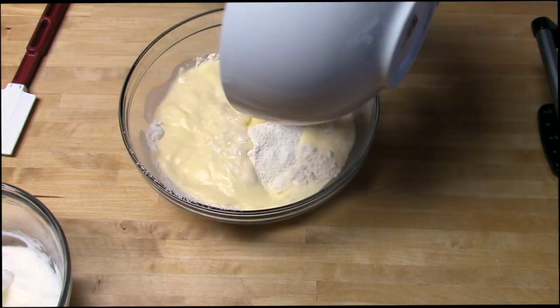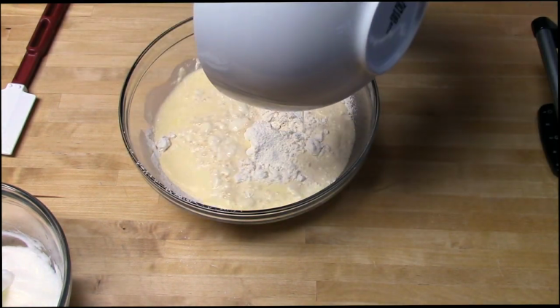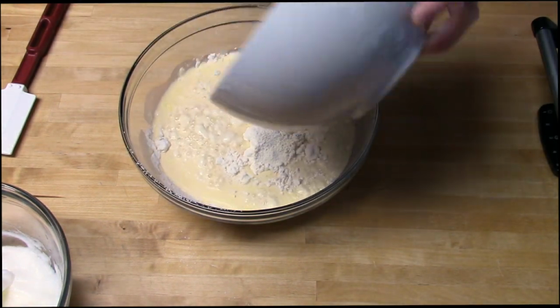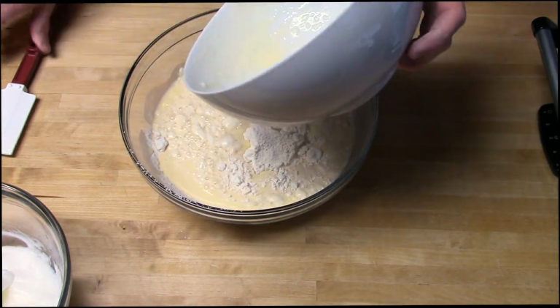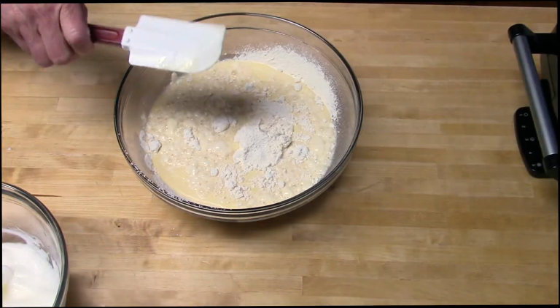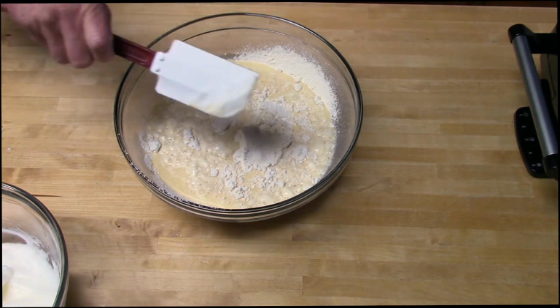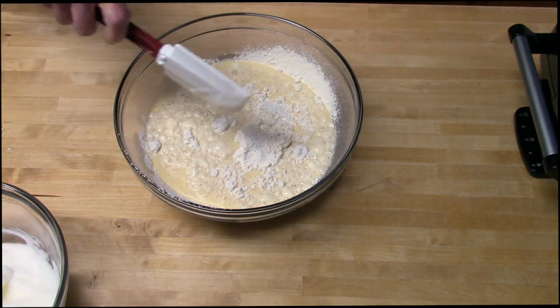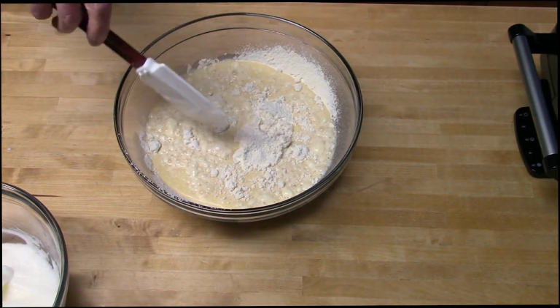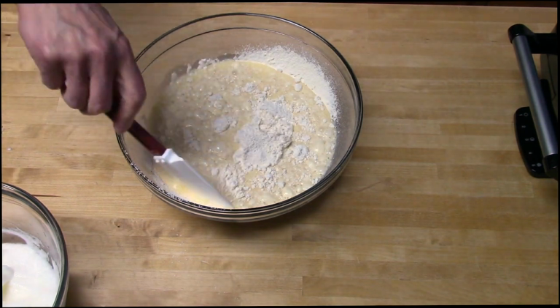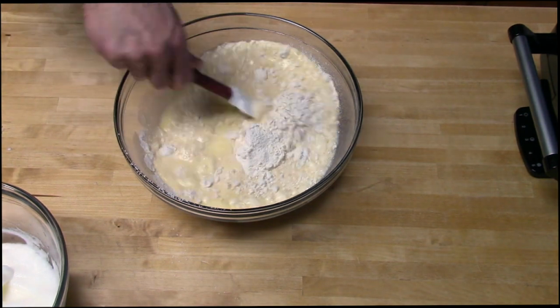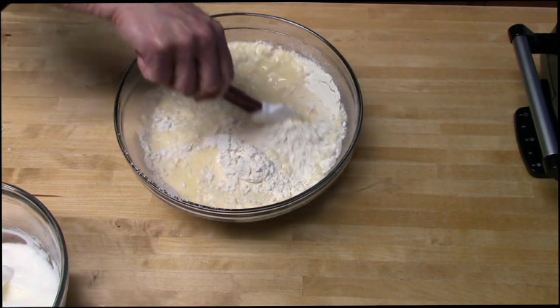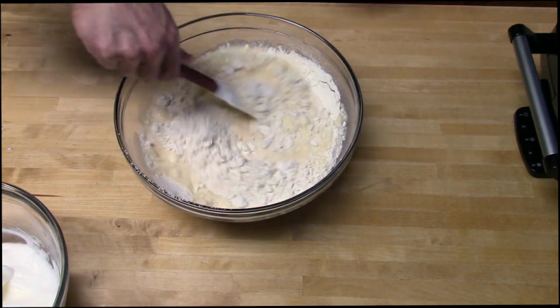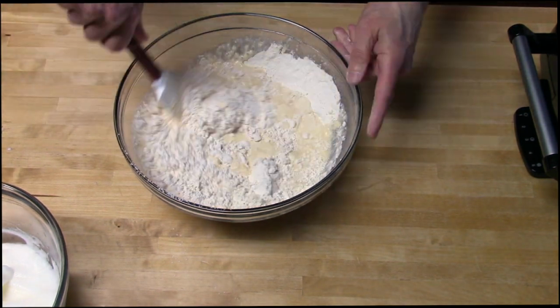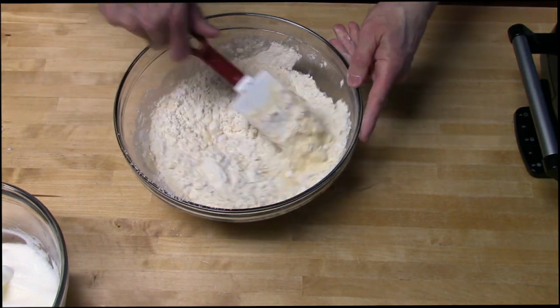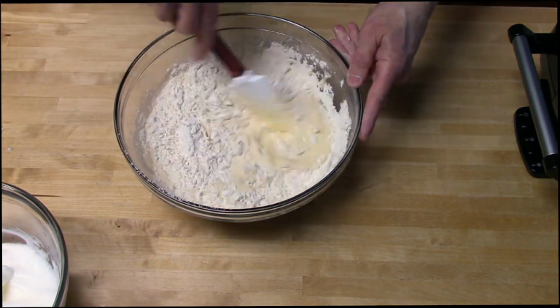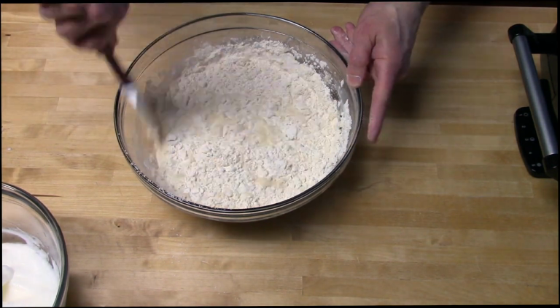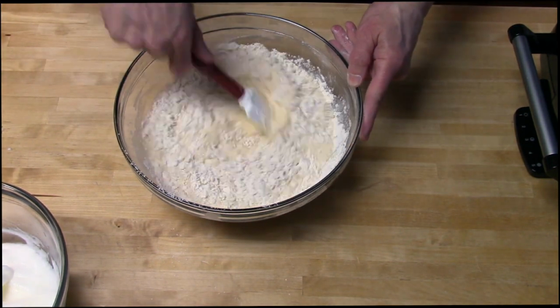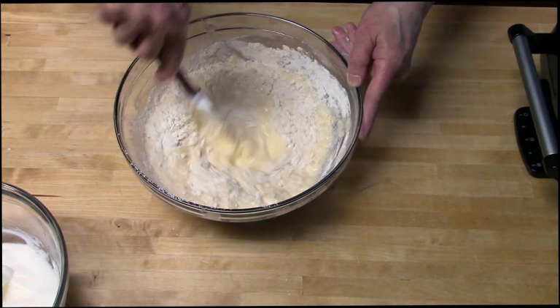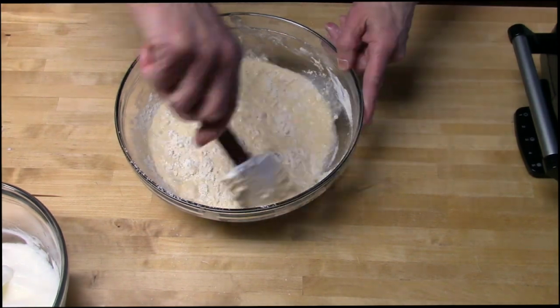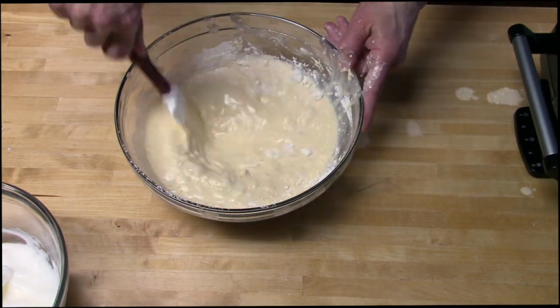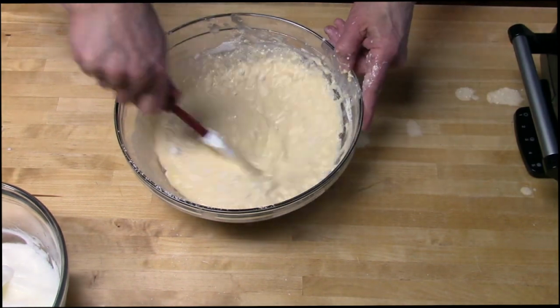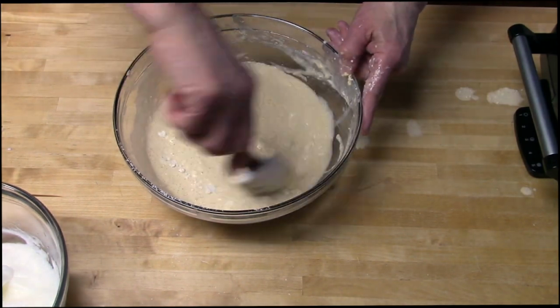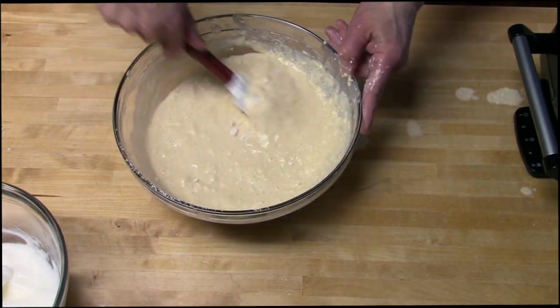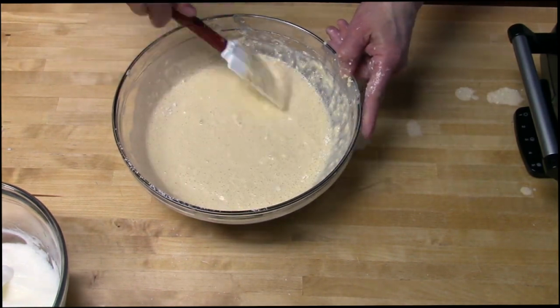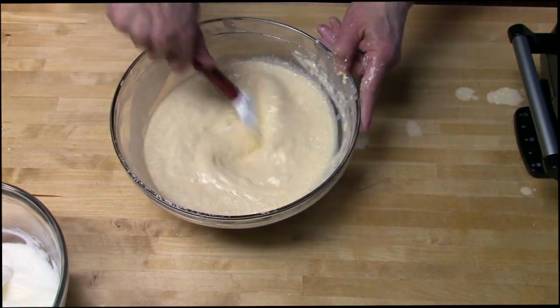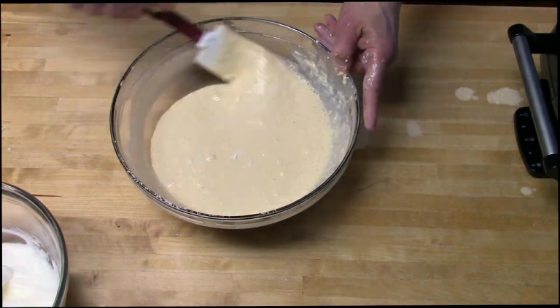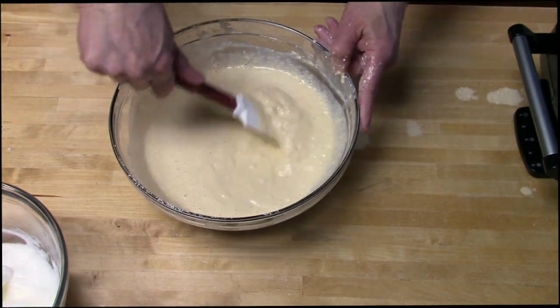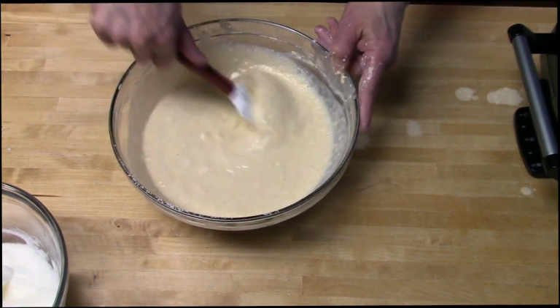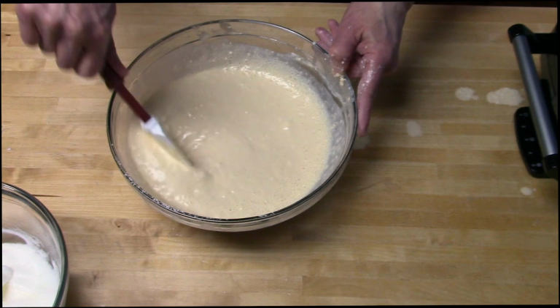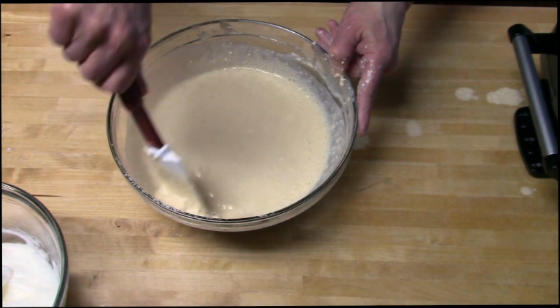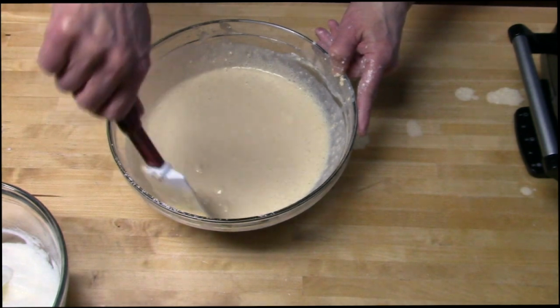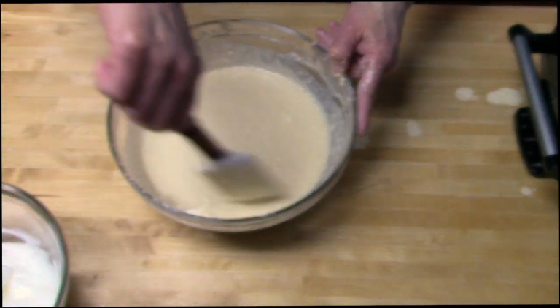Add the wet ingredients to the dry ingredients and stir gently to incorporate all the ingredients. You want to leave a few lumps in there — you don't want to over mix this. You don't want to over activate the gluten, but you don't want it too lumpy either.